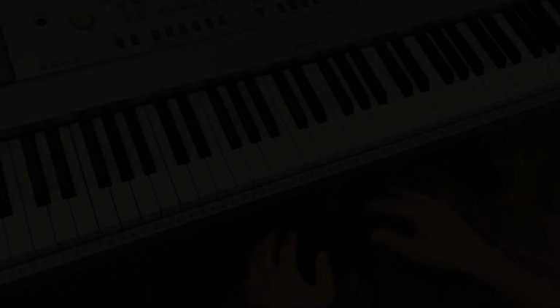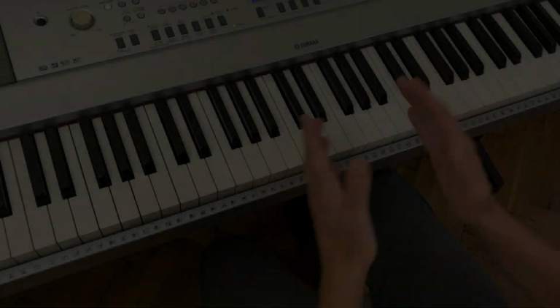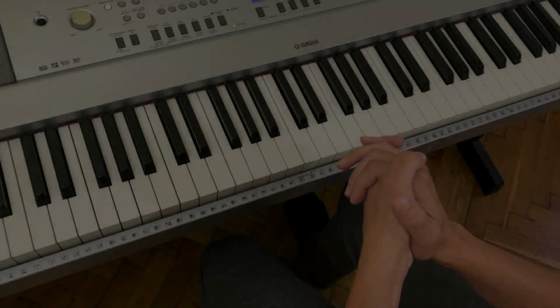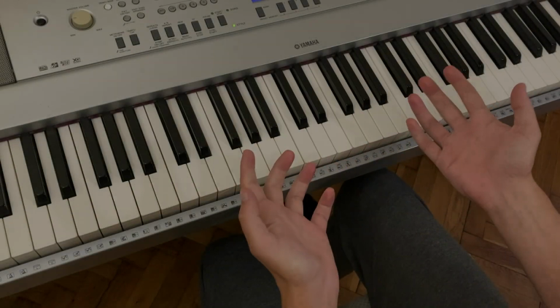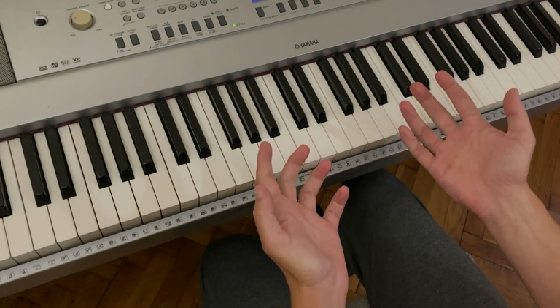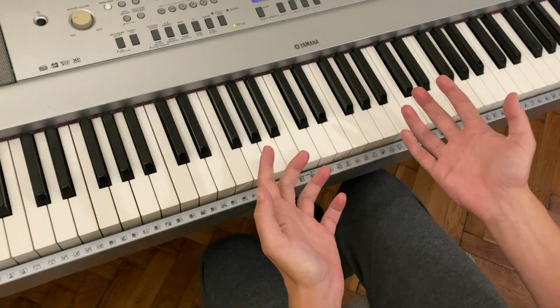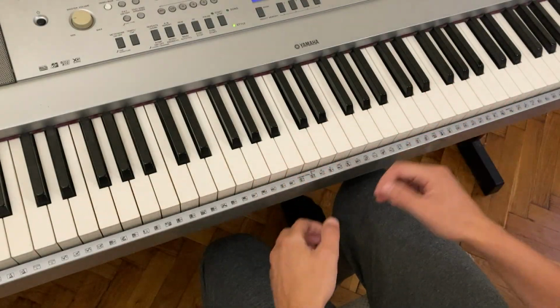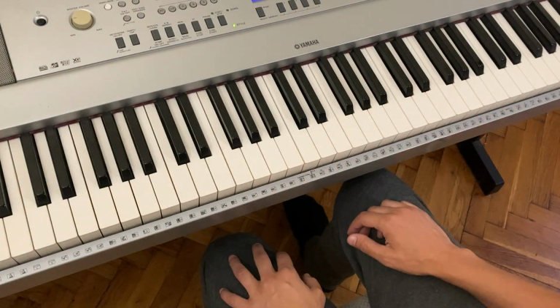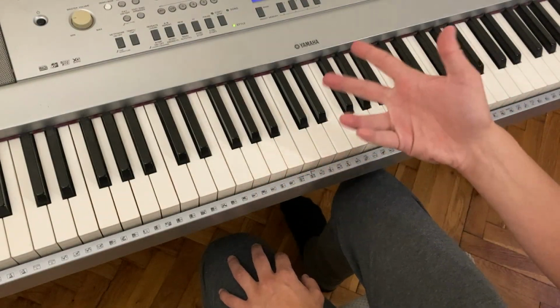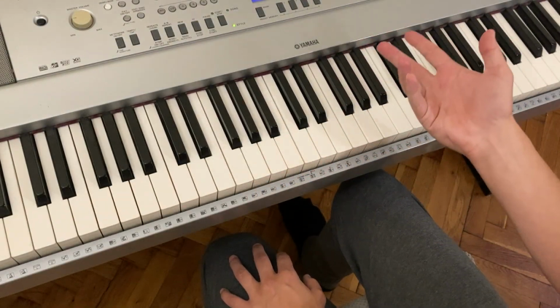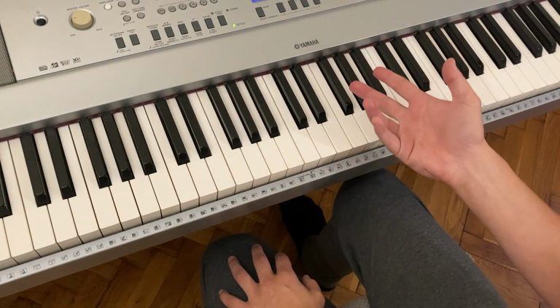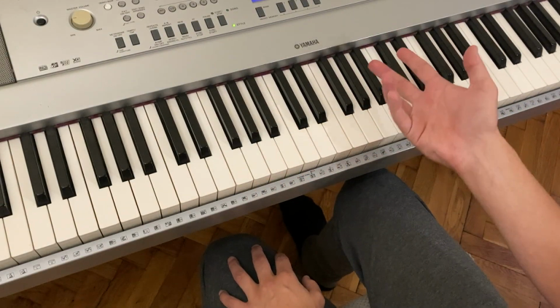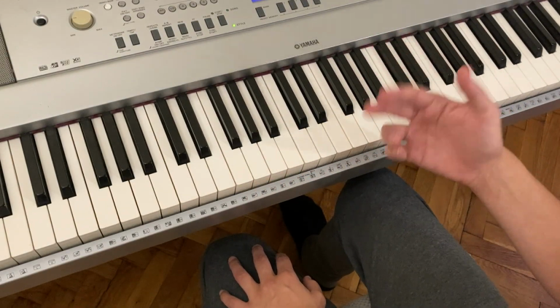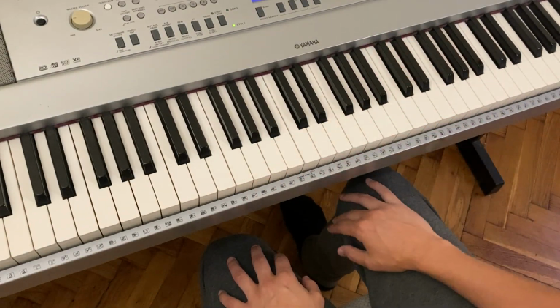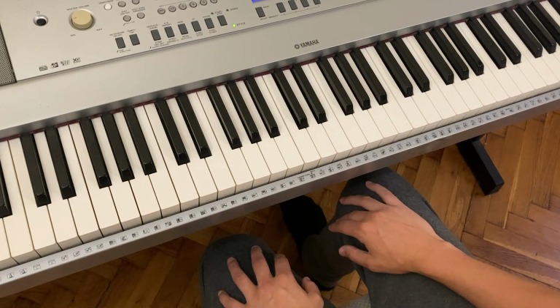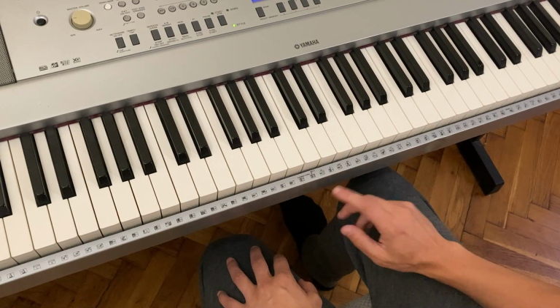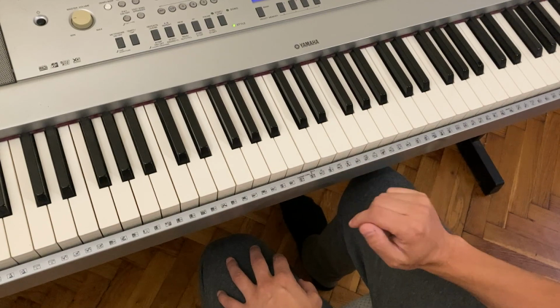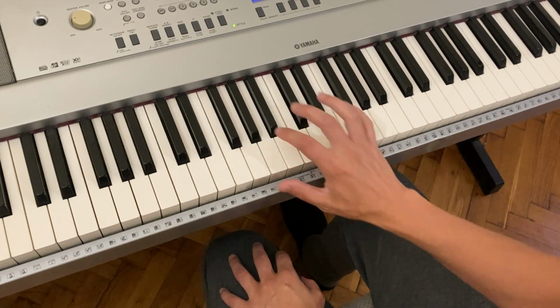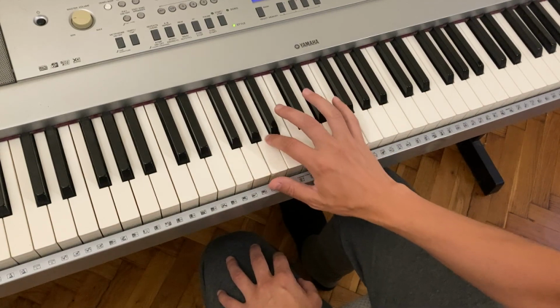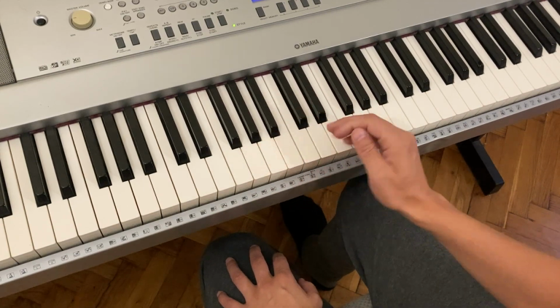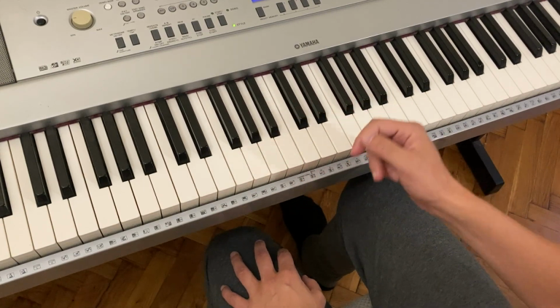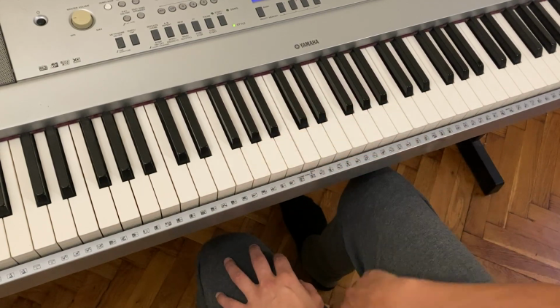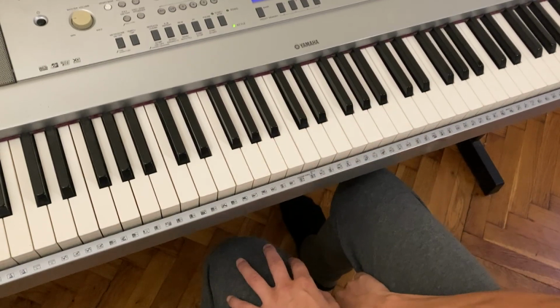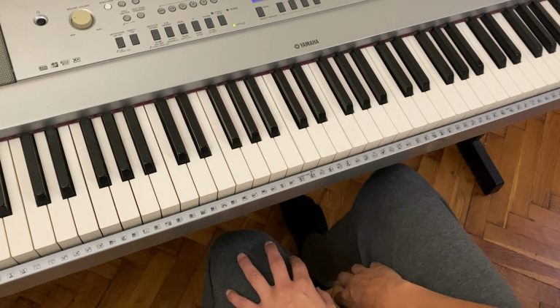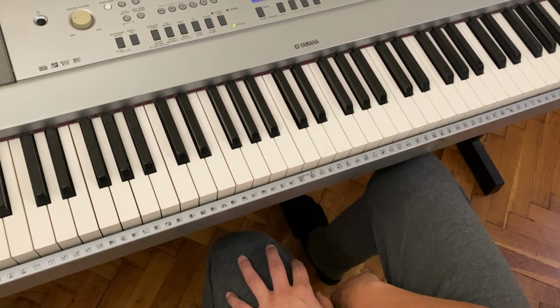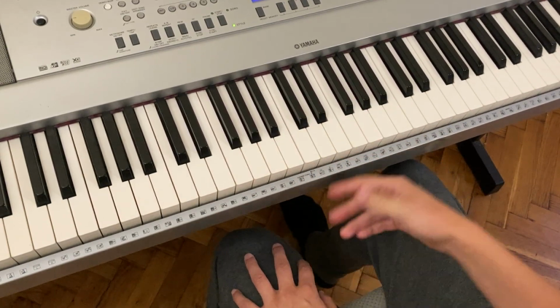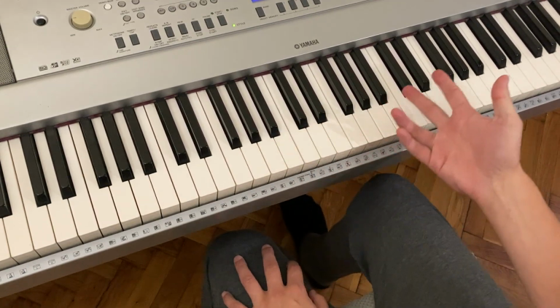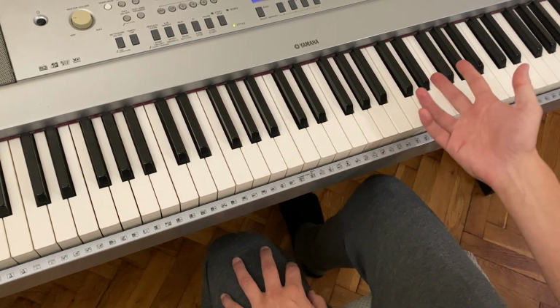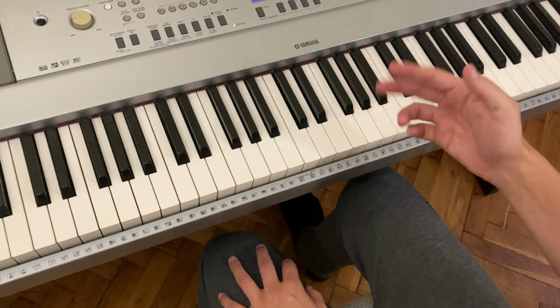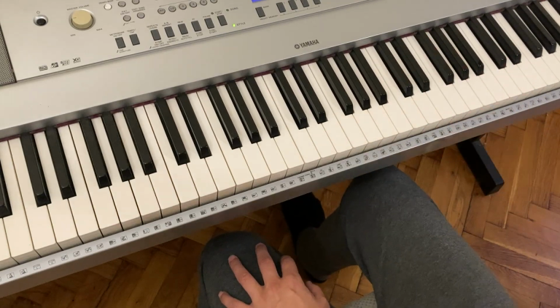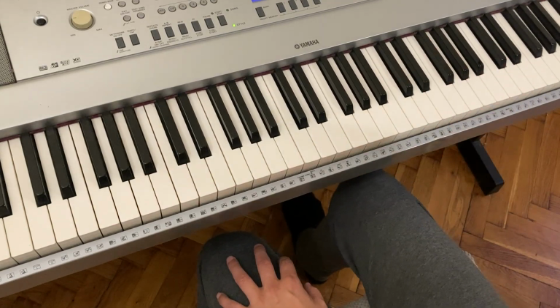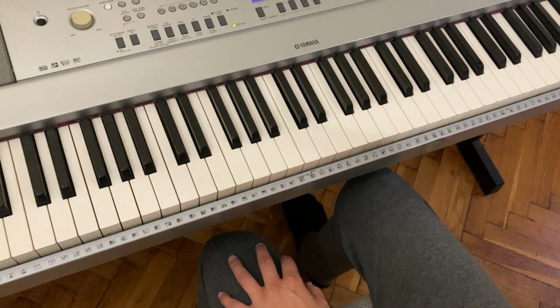Sometimes people ask me, what chords do I play? Well, the lead sheet is going to tell you what you should play, of course, if you're learning a song, but it's a bit more fun to come up with your own chord progressions and then maybe improvise over them if you want to. I'm just going to focus on the chord part today.